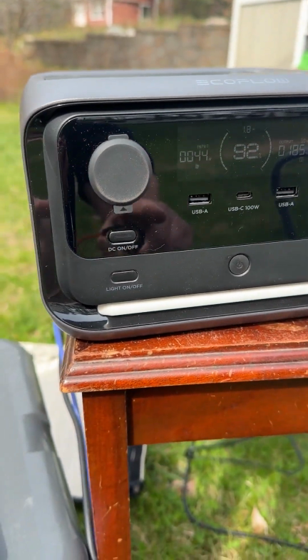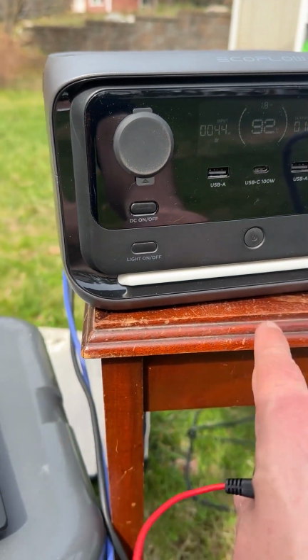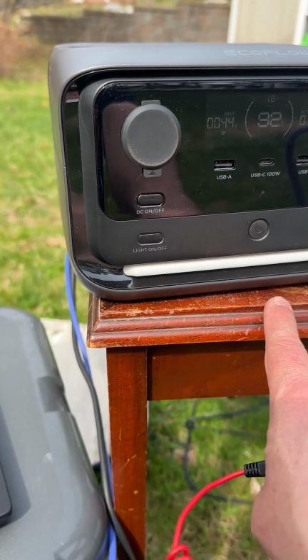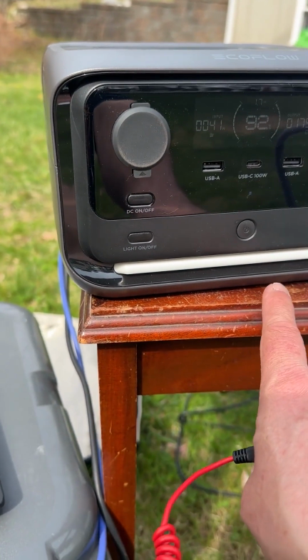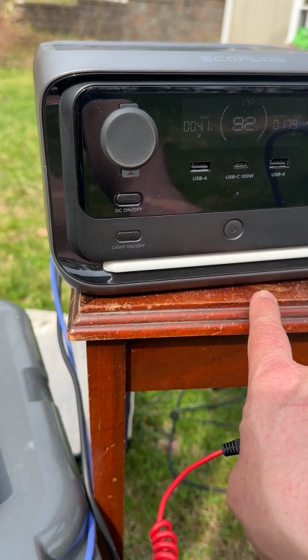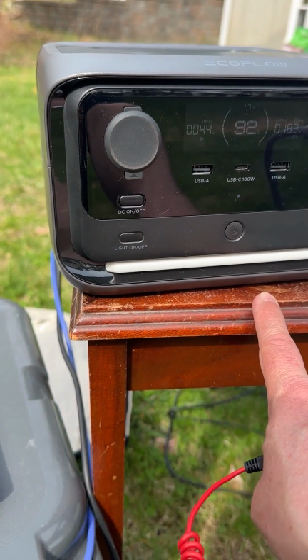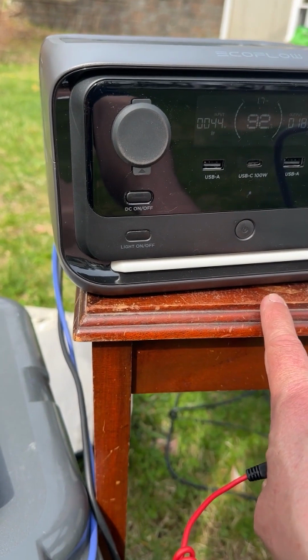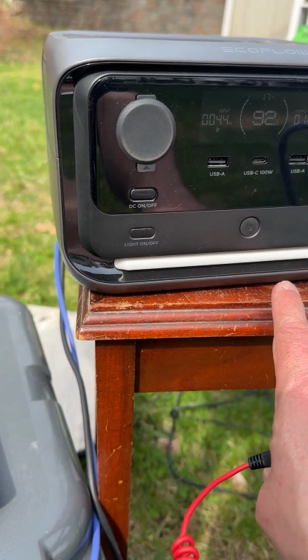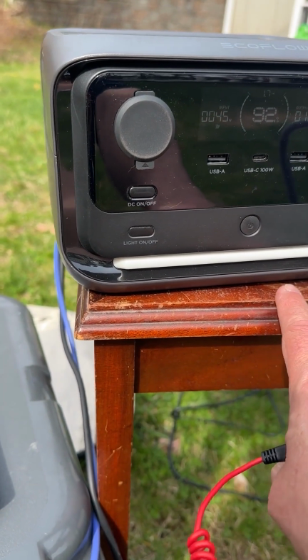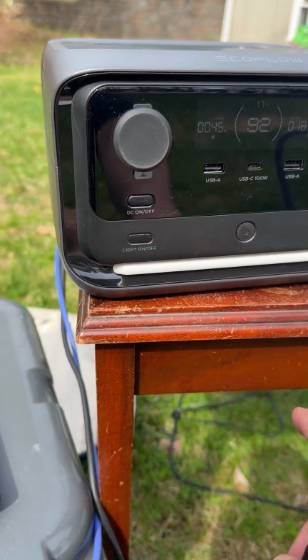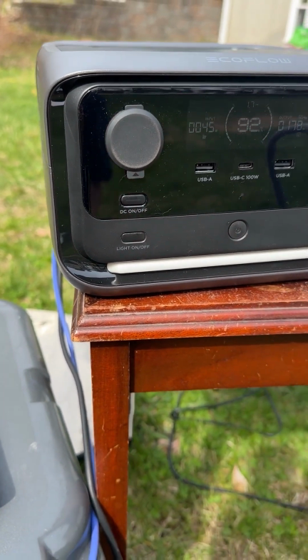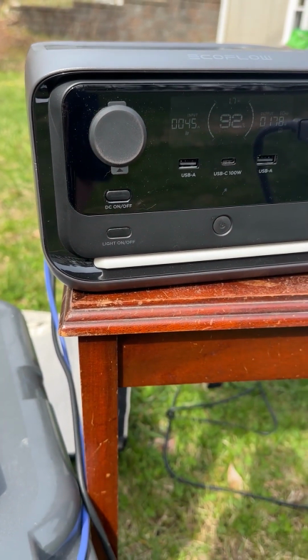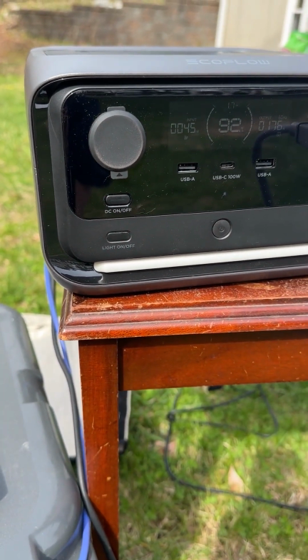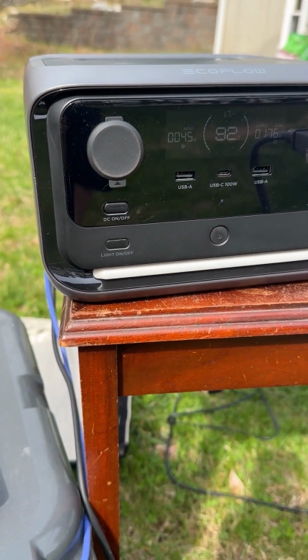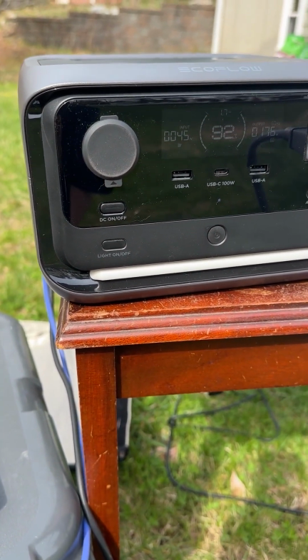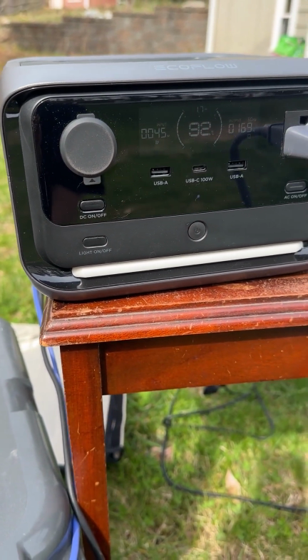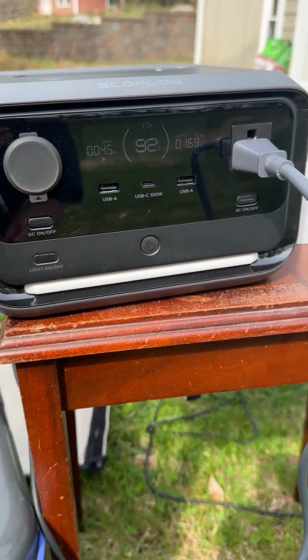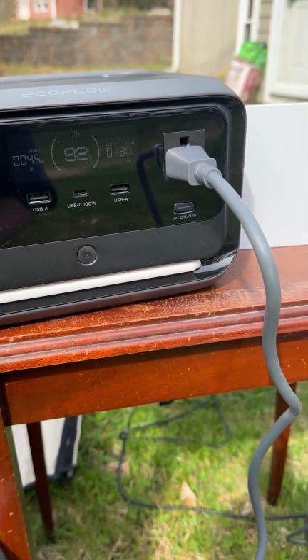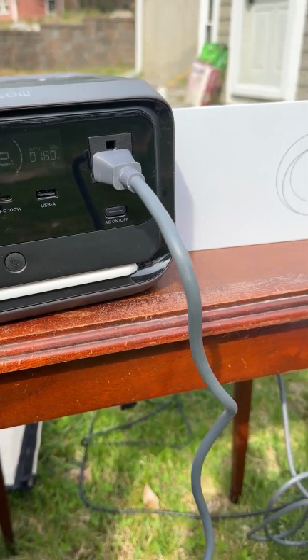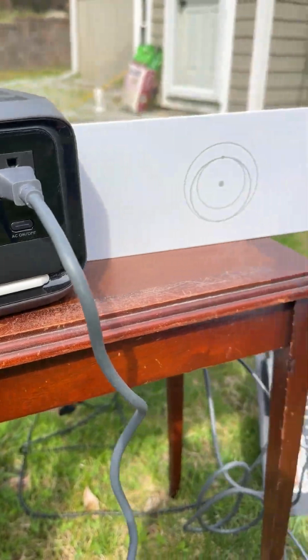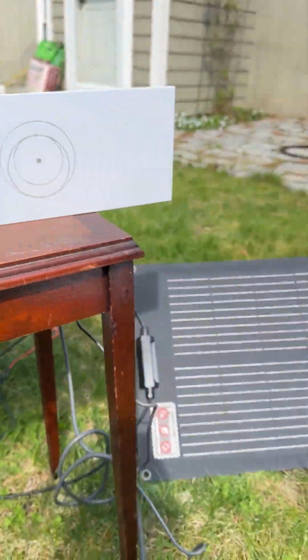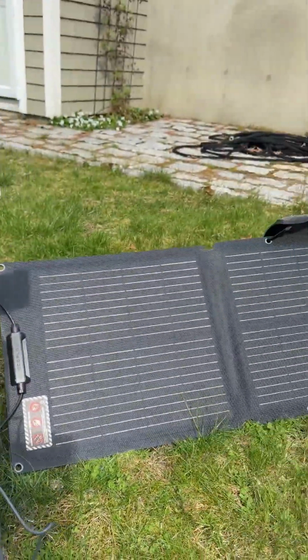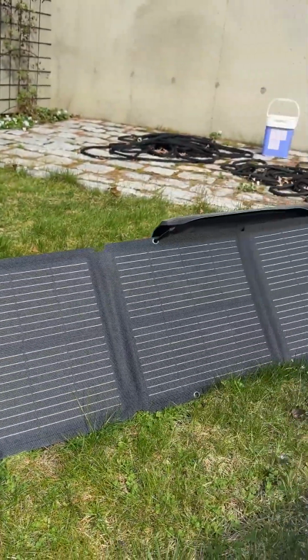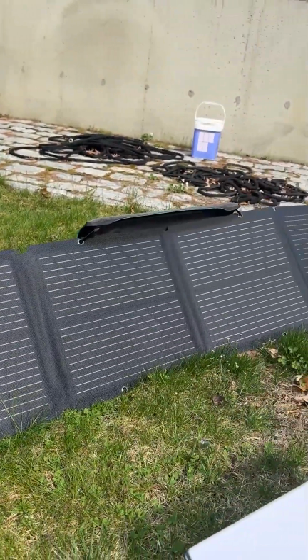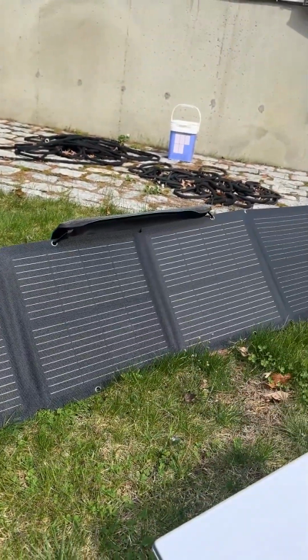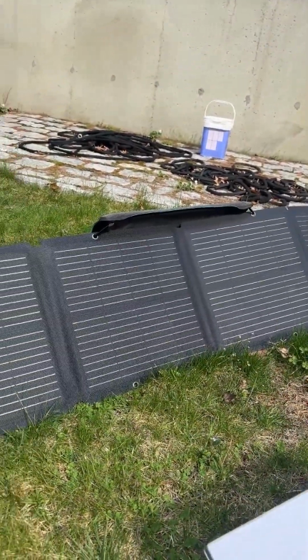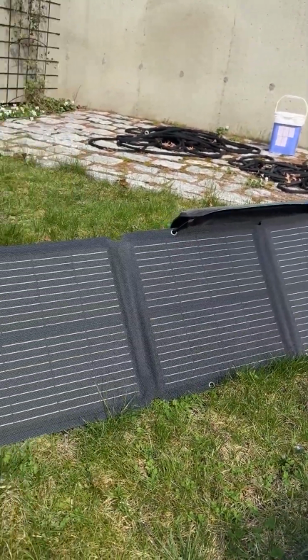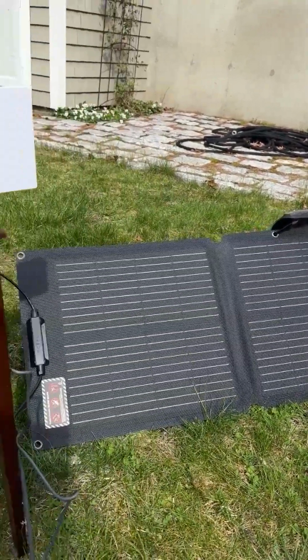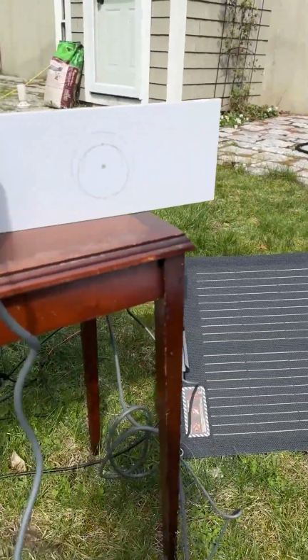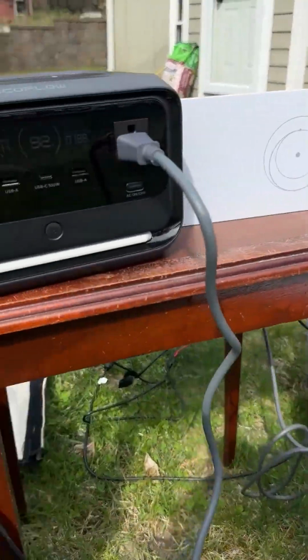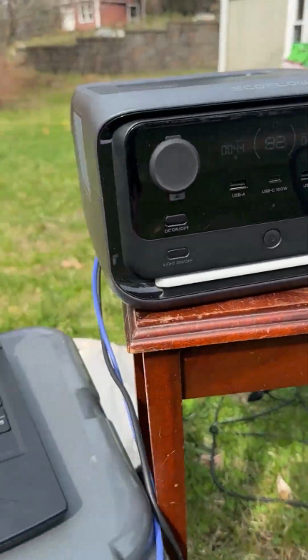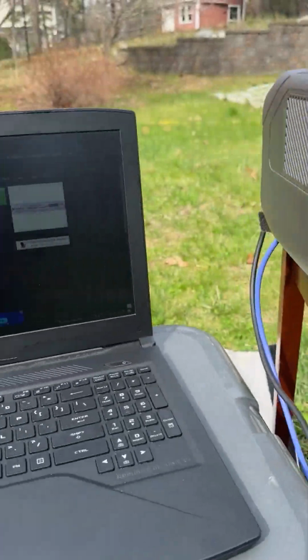When I get the extra battery — FedEx hasn't arrived yet, but if it comes today — I should have about 858 watt hours with the extra battery that connects on the bottom. The sun's going down behind the trees, so I'm getting a lot less wattage from the panels now.